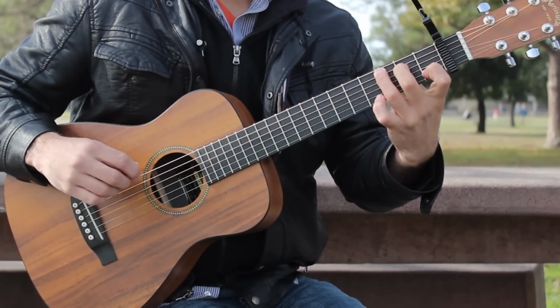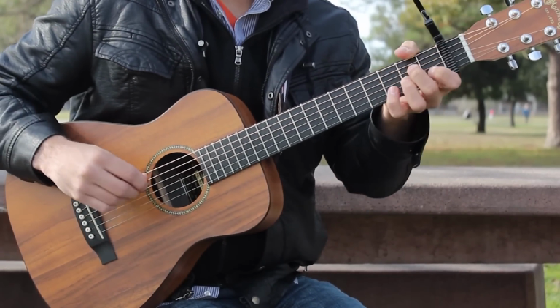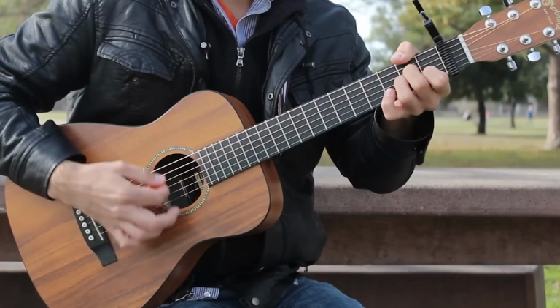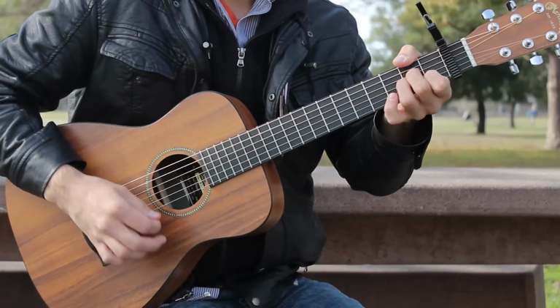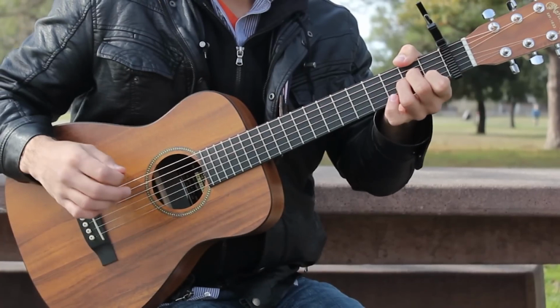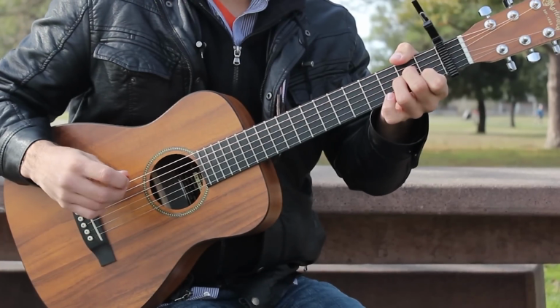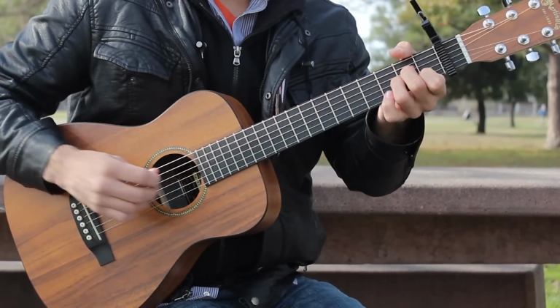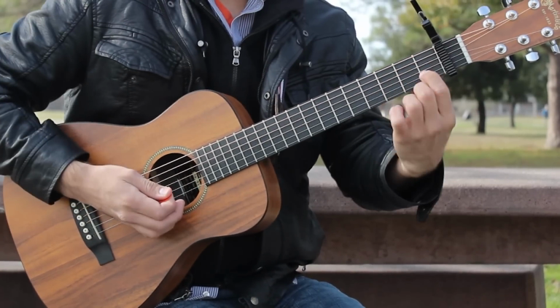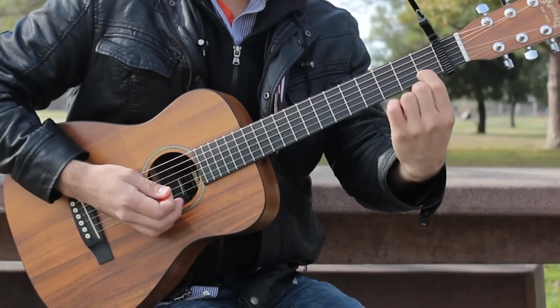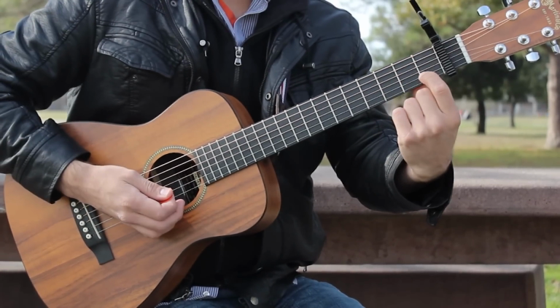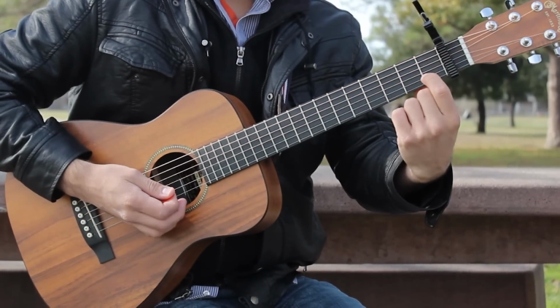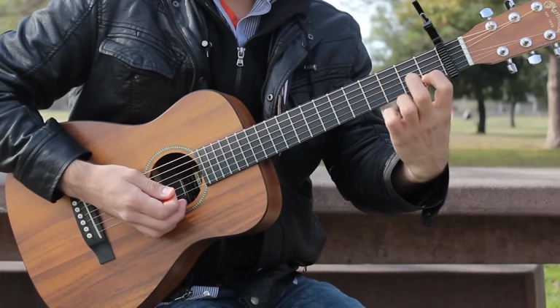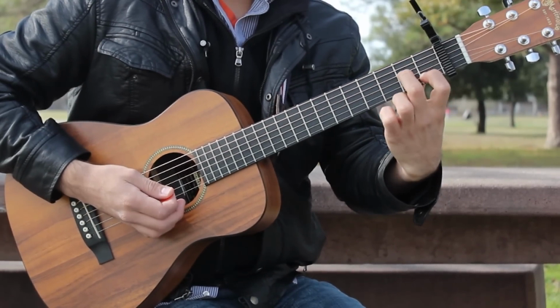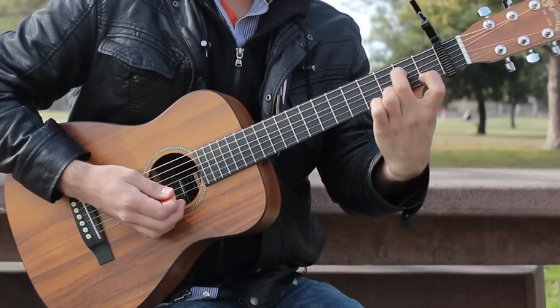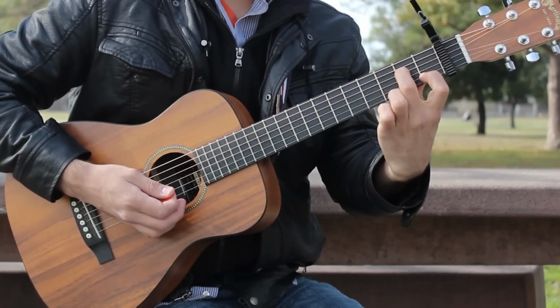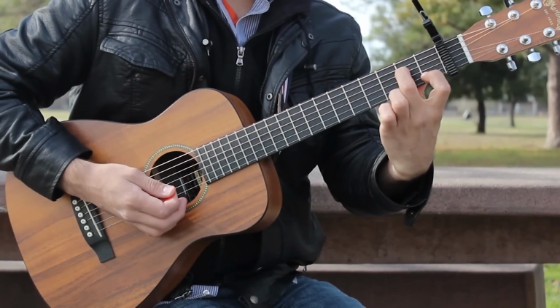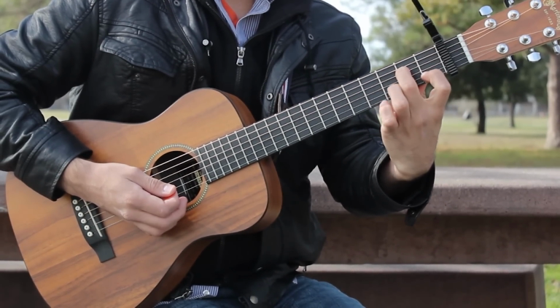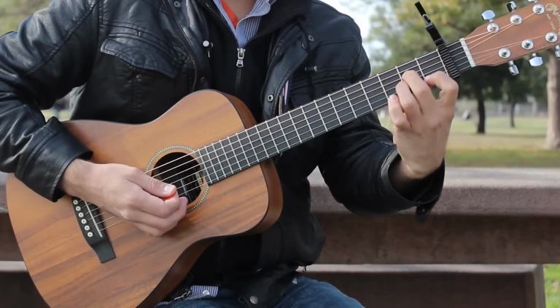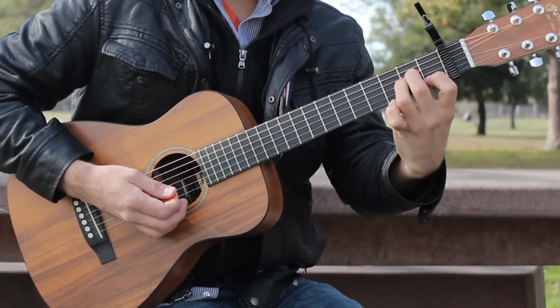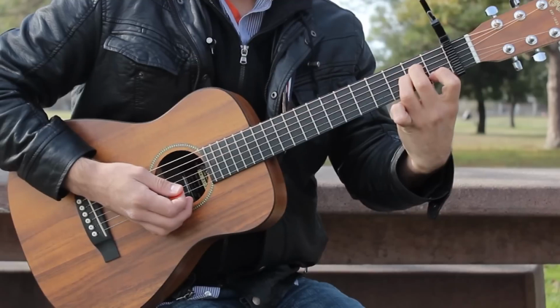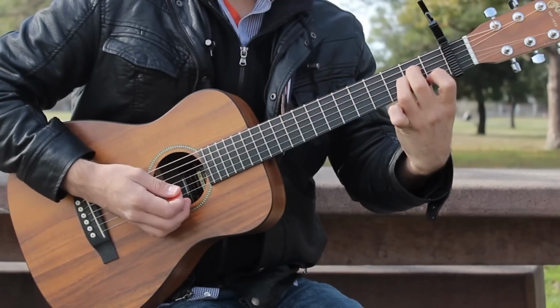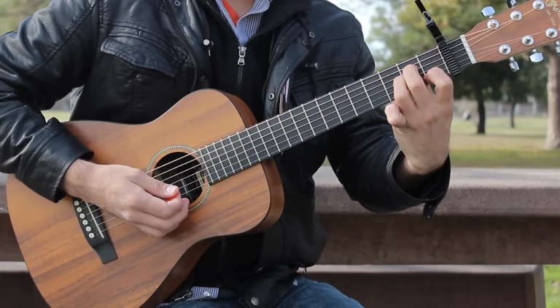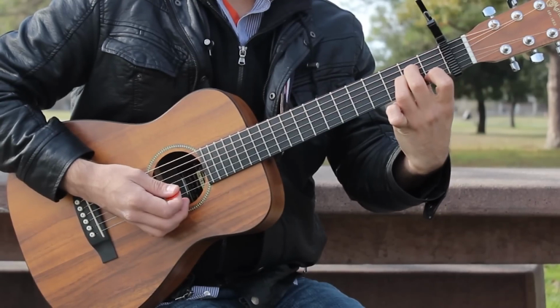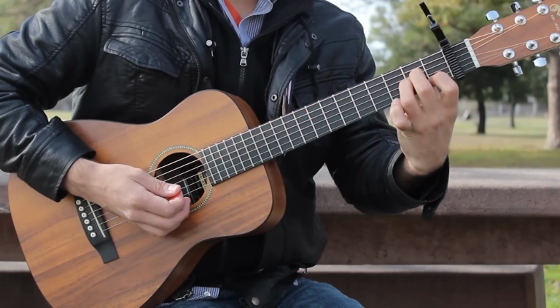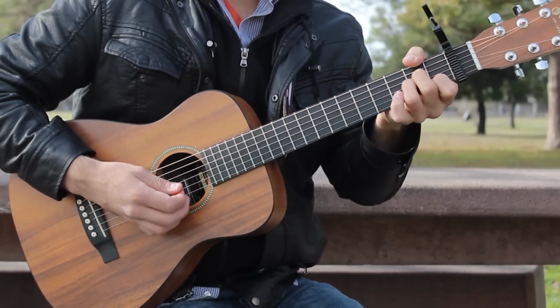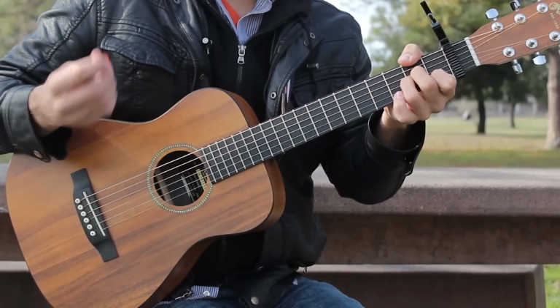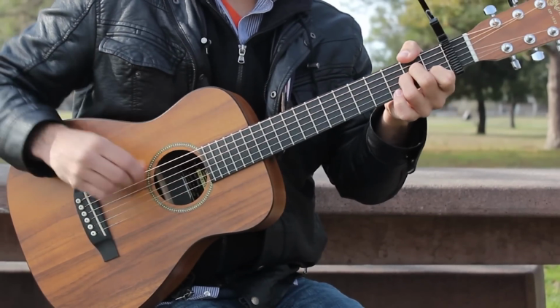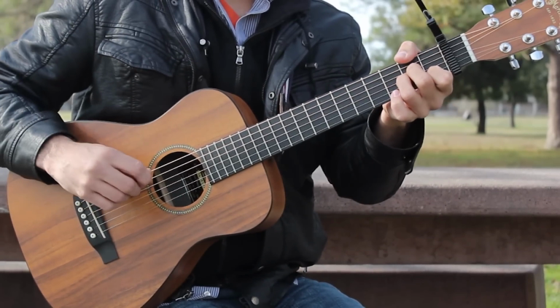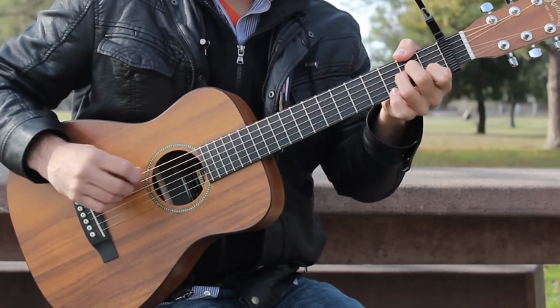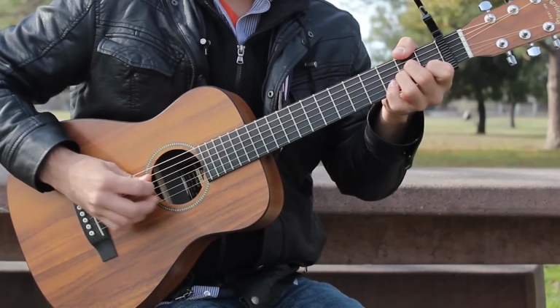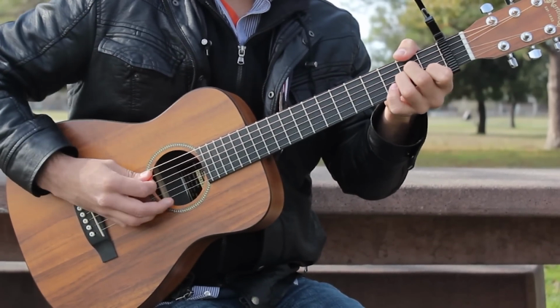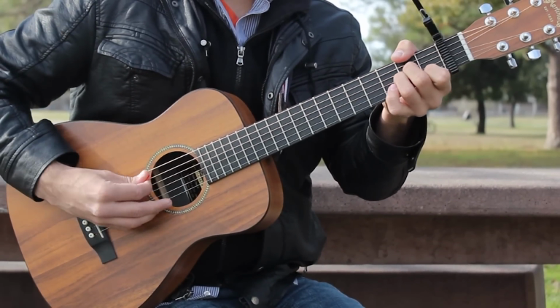A minor goes like this: your first finger is on fret 1 of the B string, your second finger on fret 2 of the G string, and your third finger on fret 2 of the D string. Strum the A to high E strings.